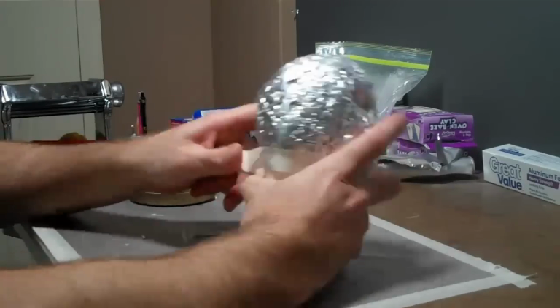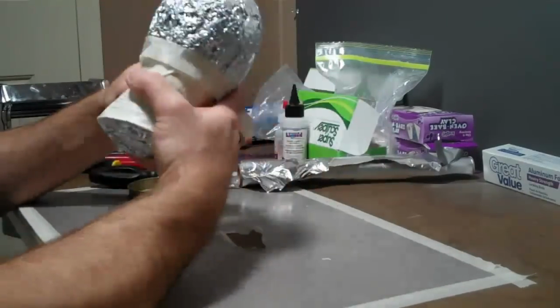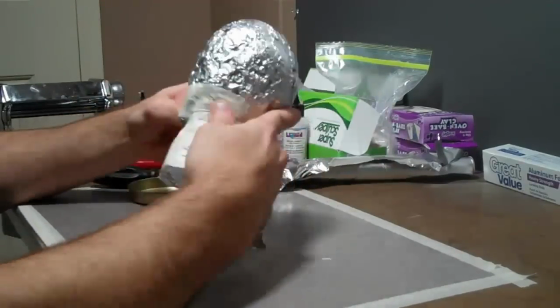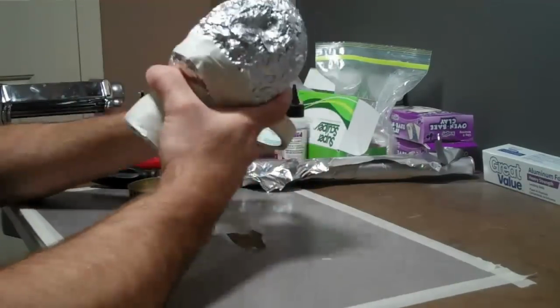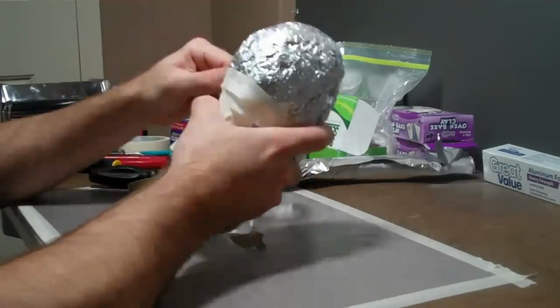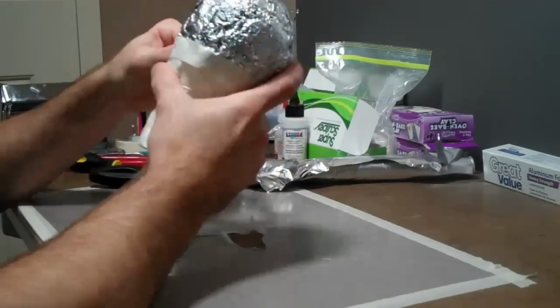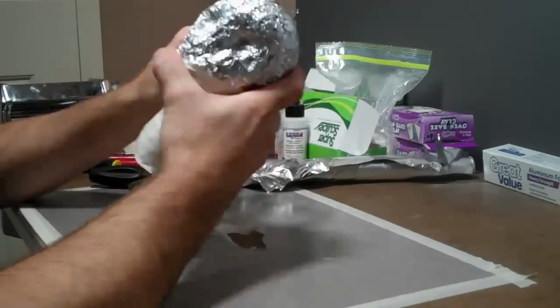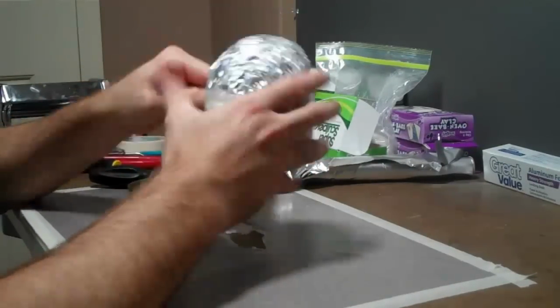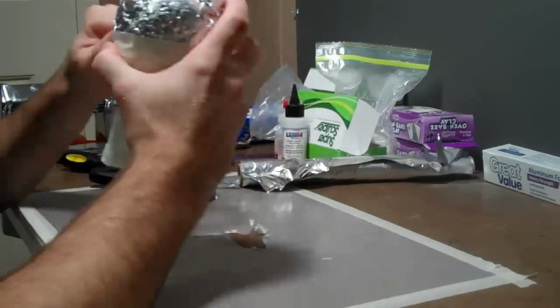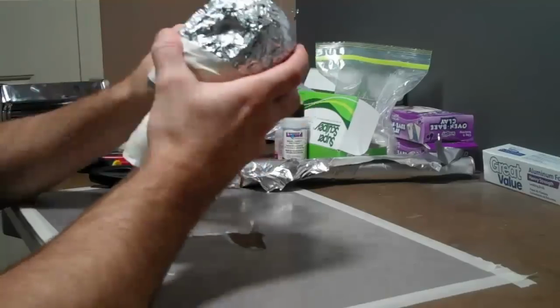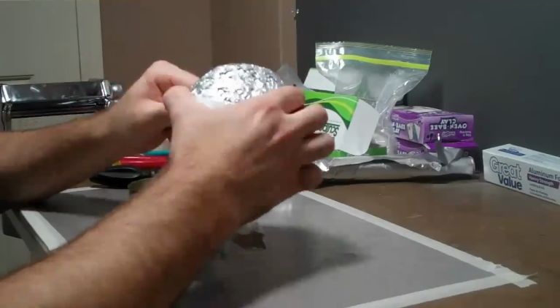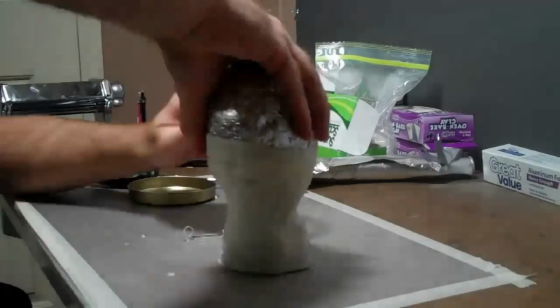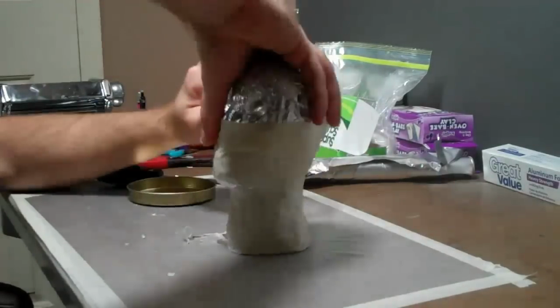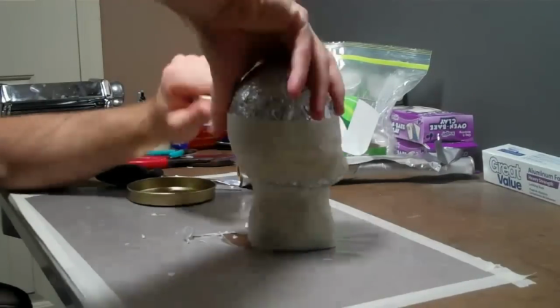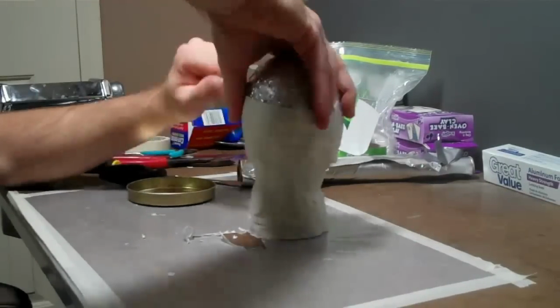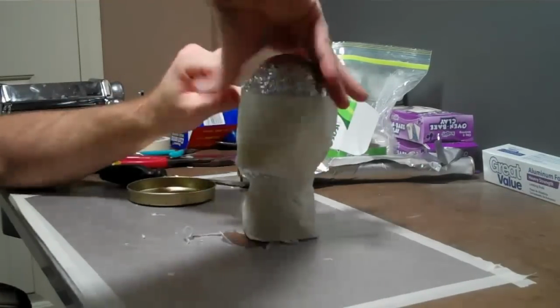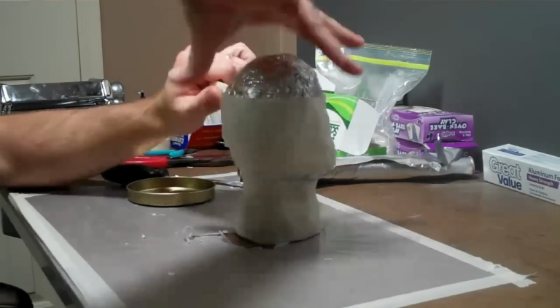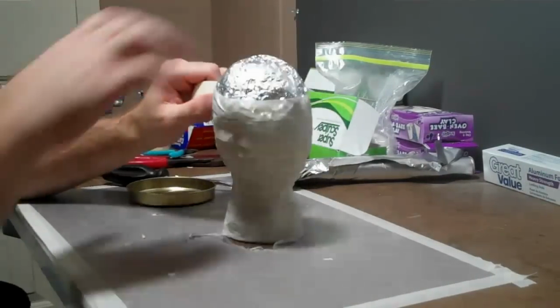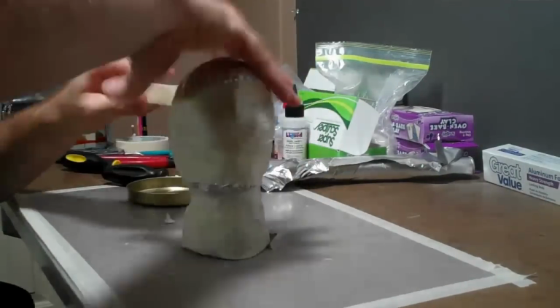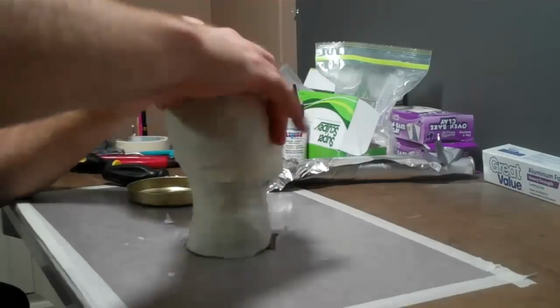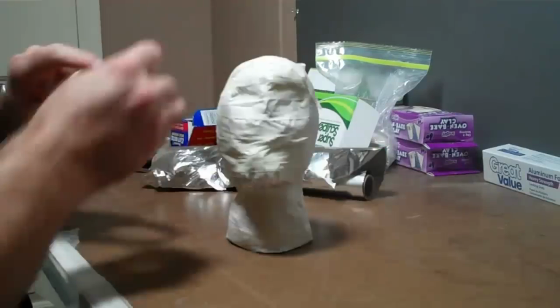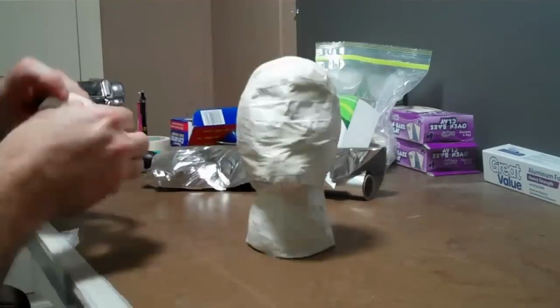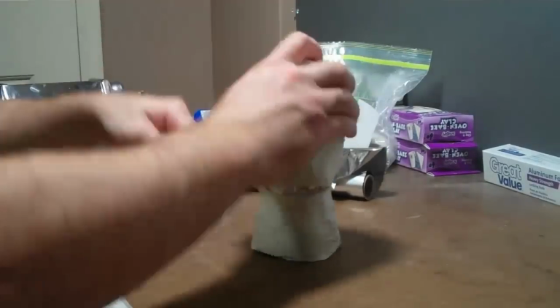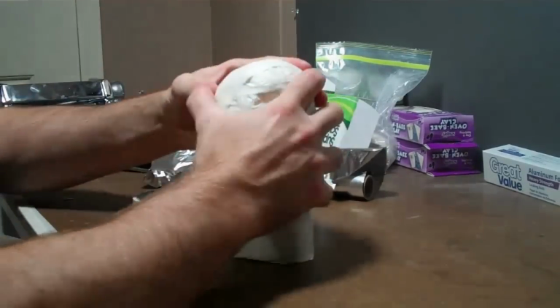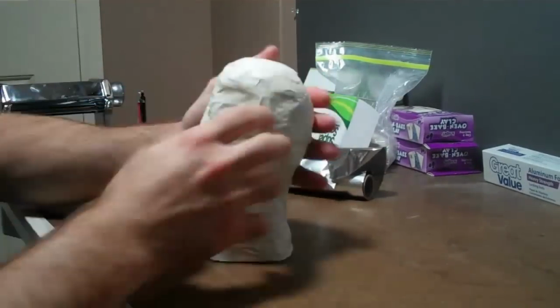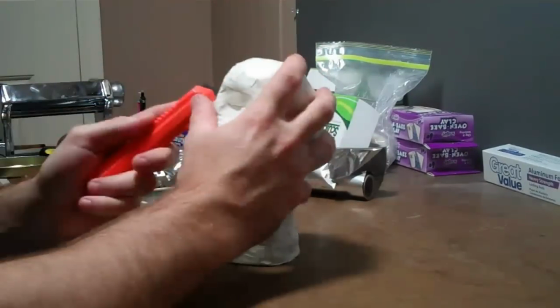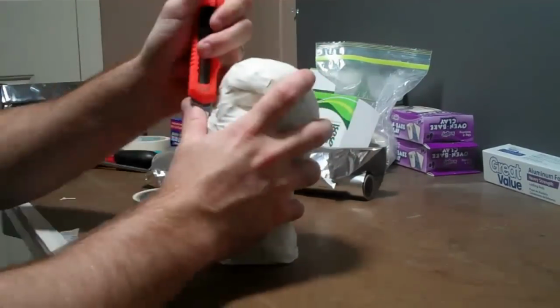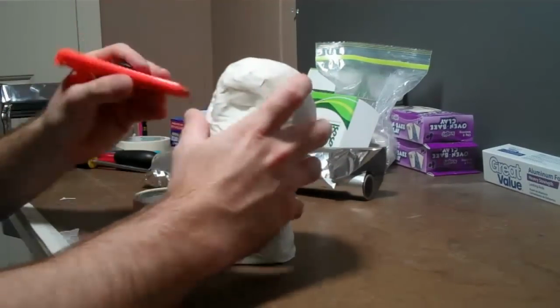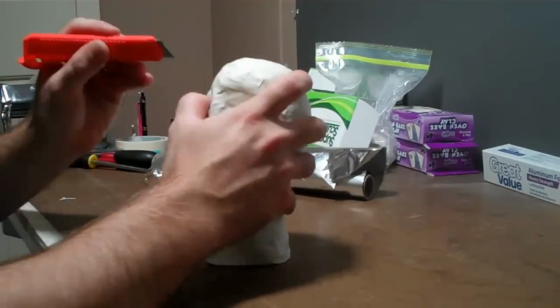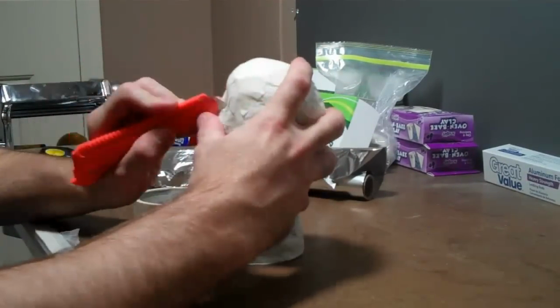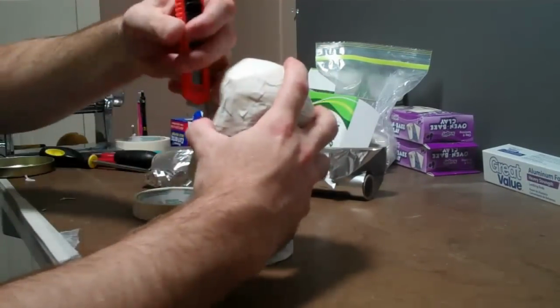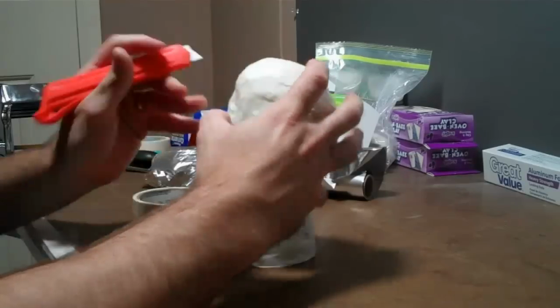Be sure to cover the entire object in tape, because the tape protects your clay from the aluminum foil getting stuck in it, in case you want to take it back apart. Plus it's easier to see, and the clay sticks to it better as well.